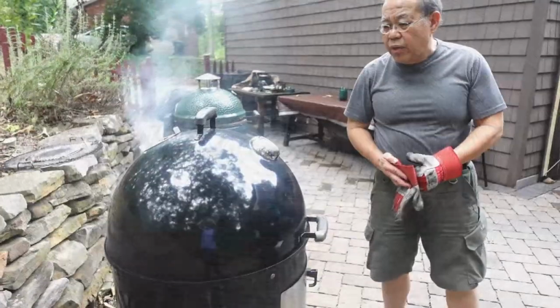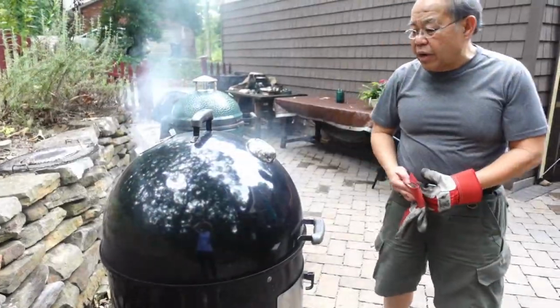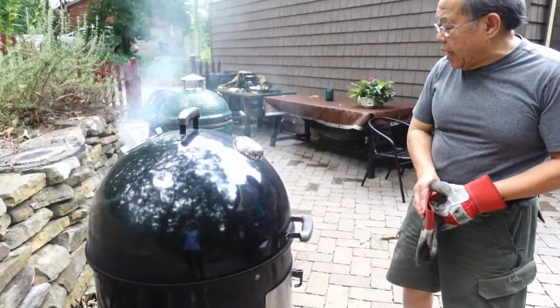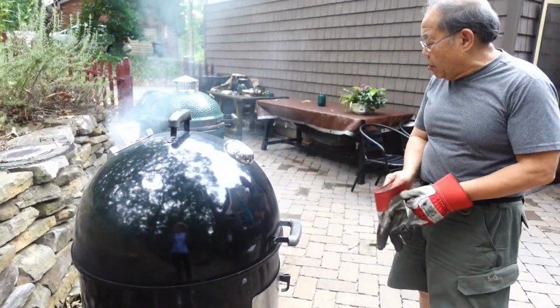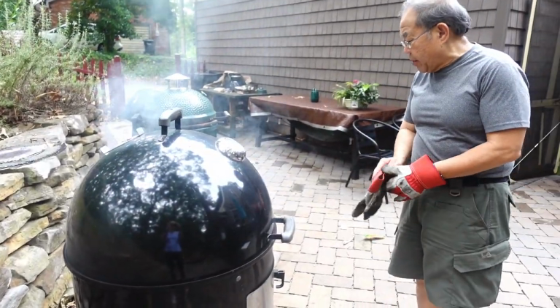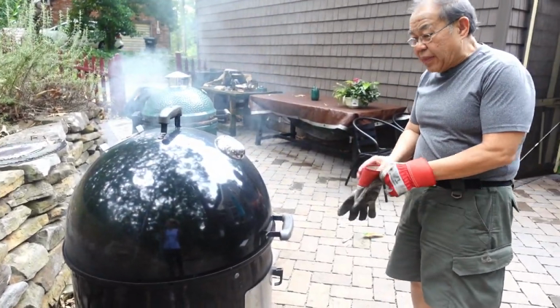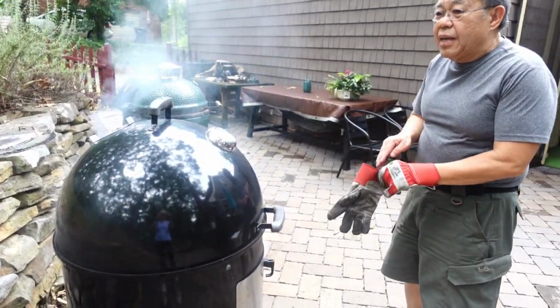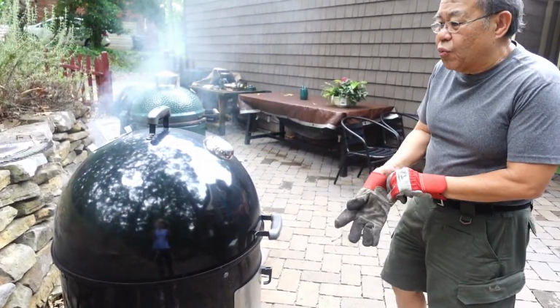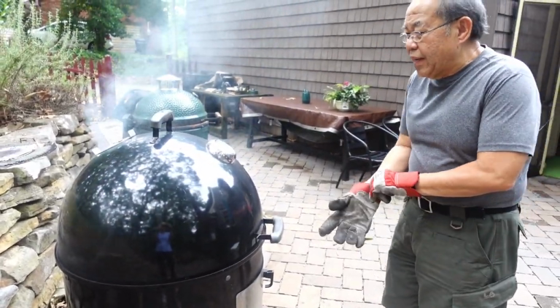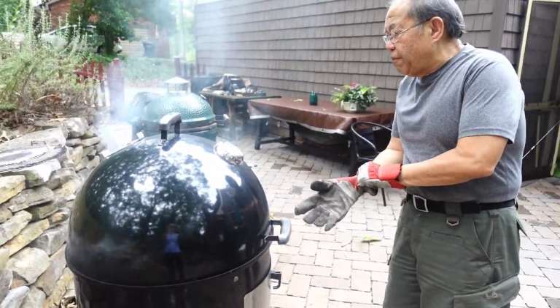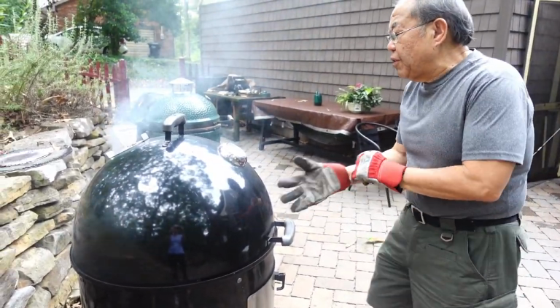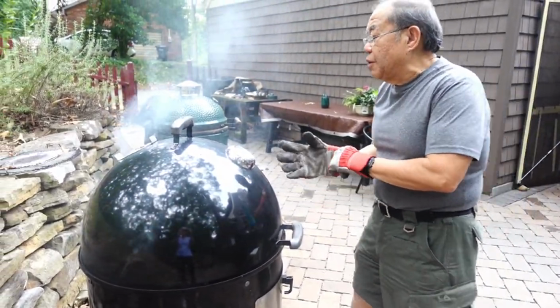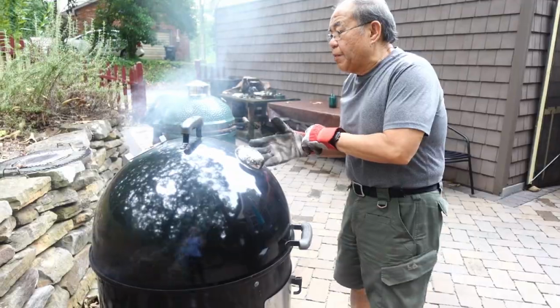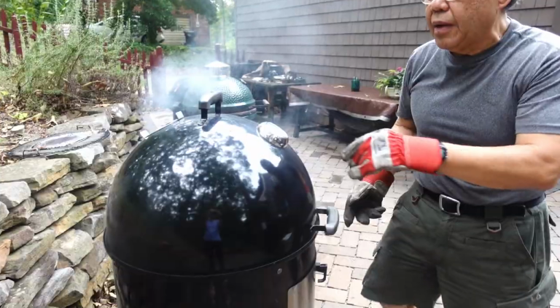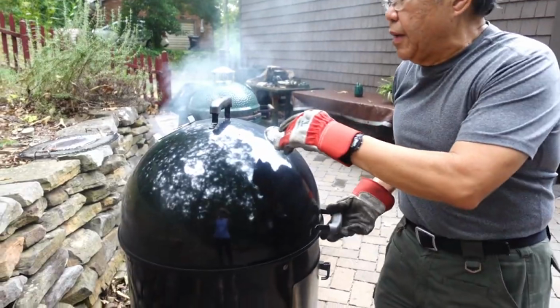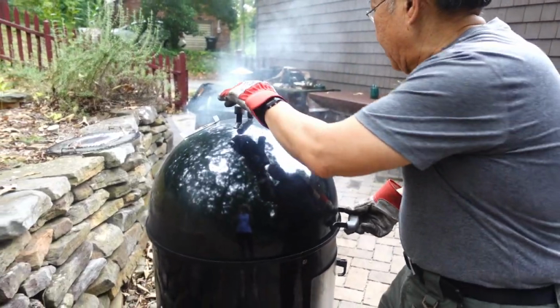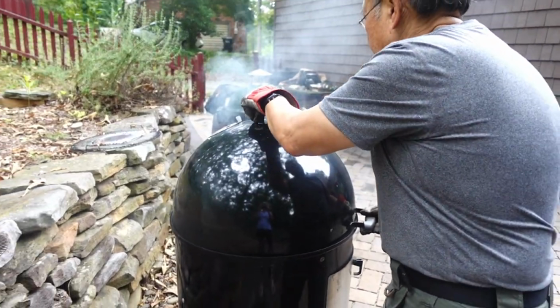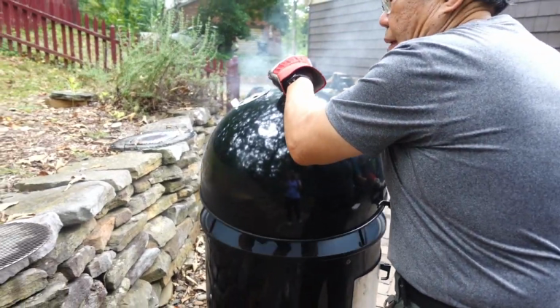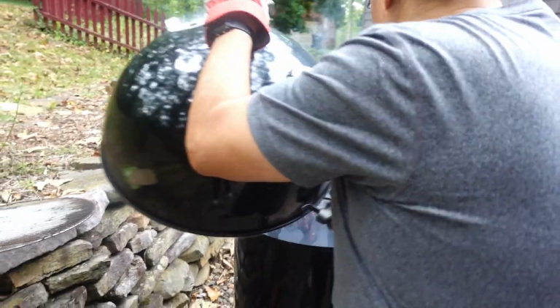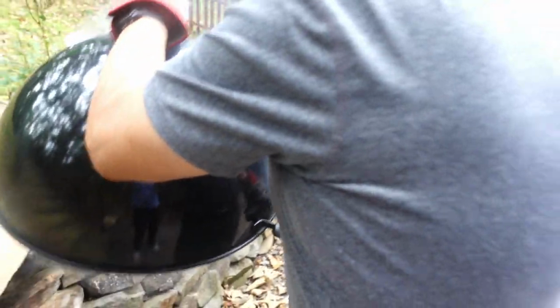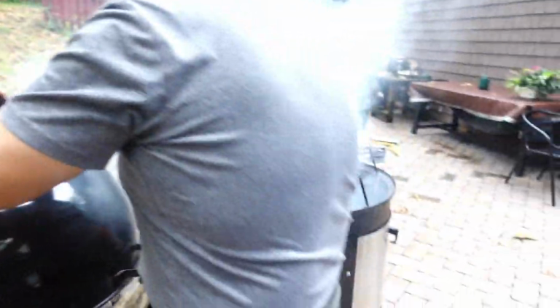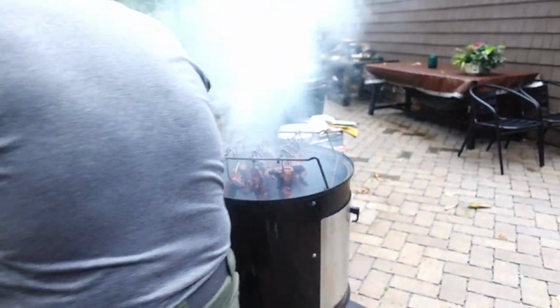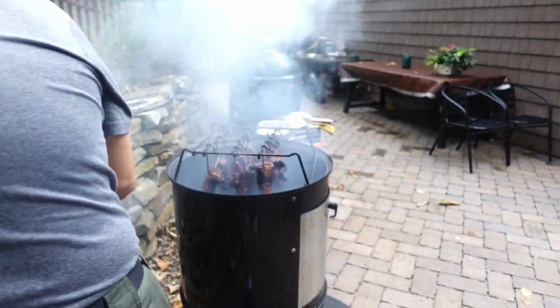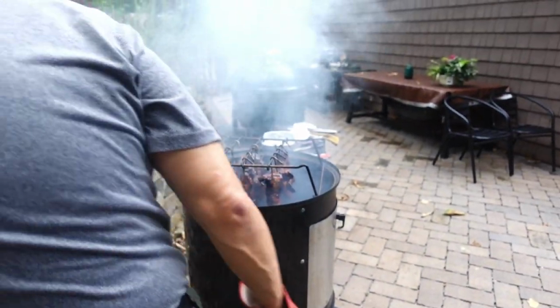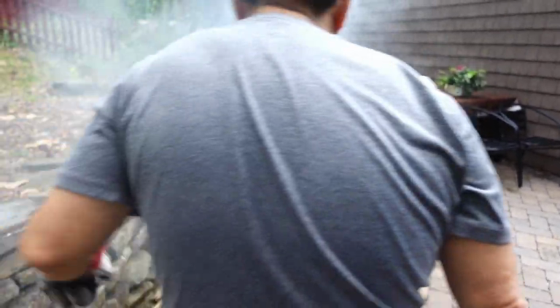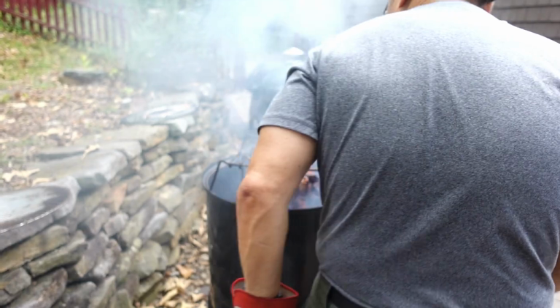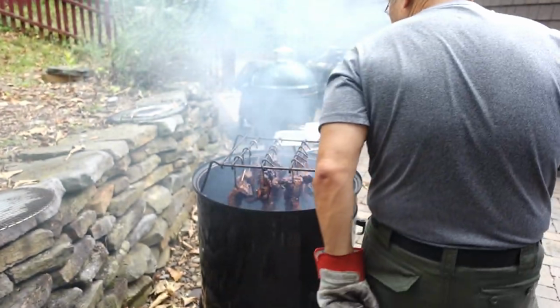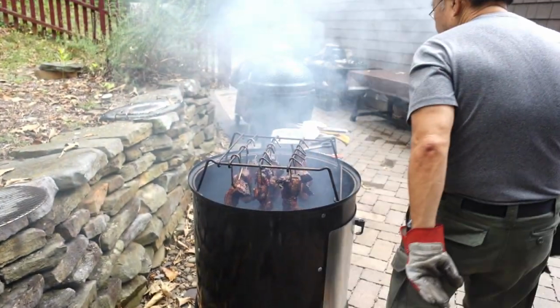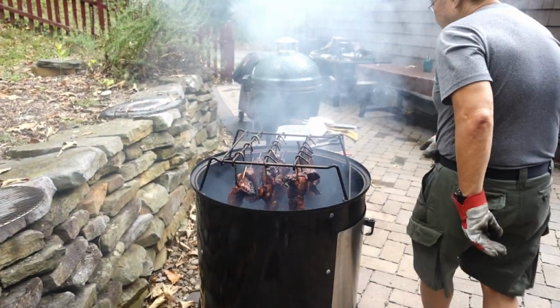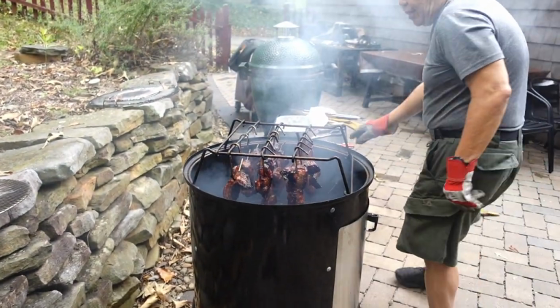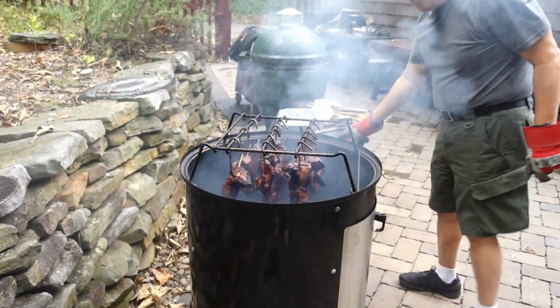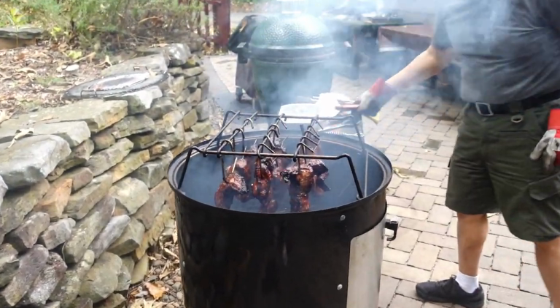Alright, we're at the hour mark — it's running at about 350°F. Let's check this char siu here.